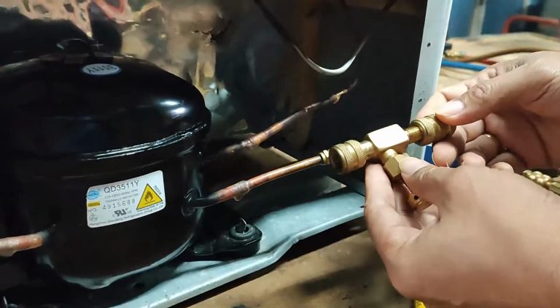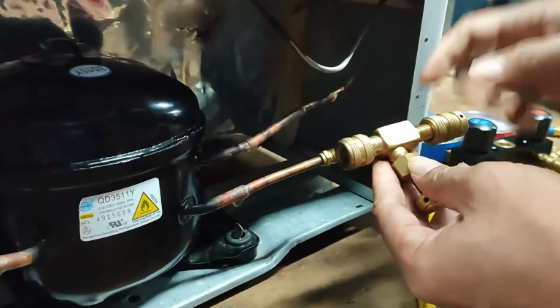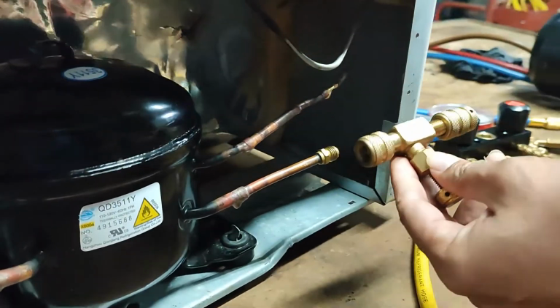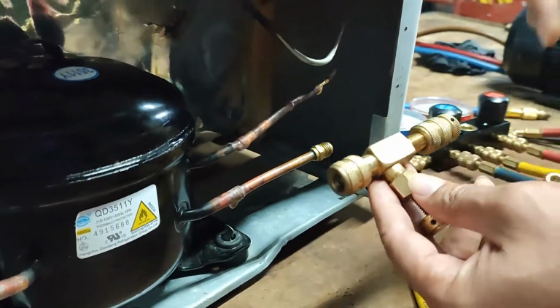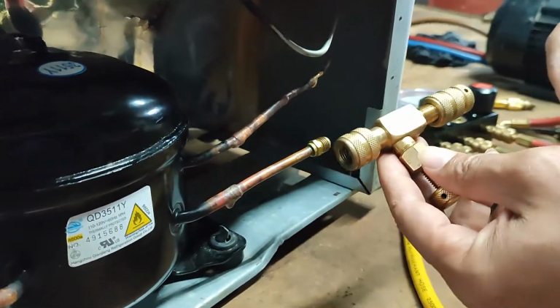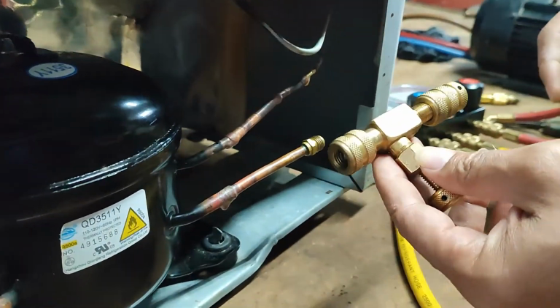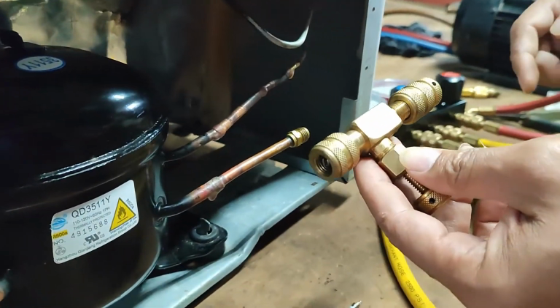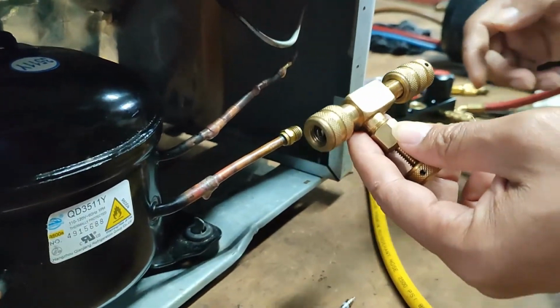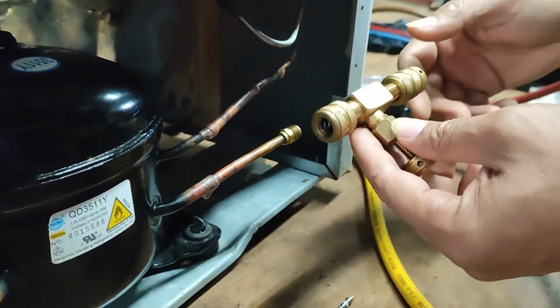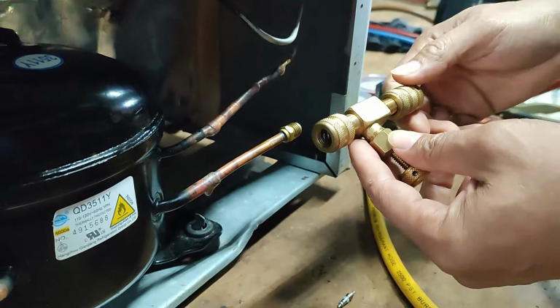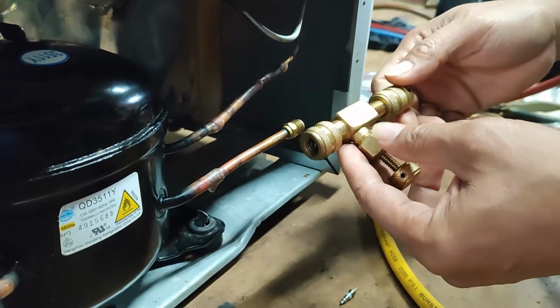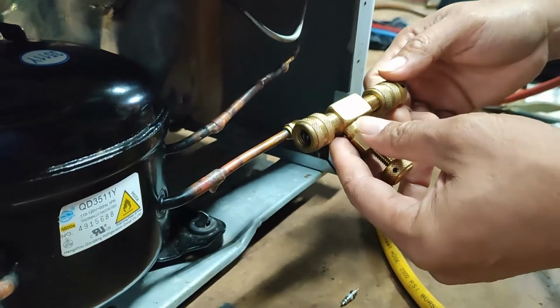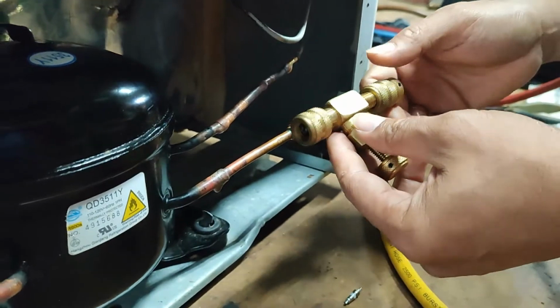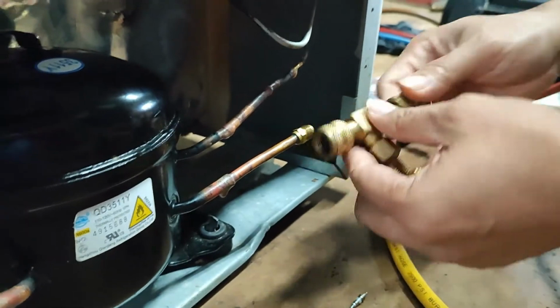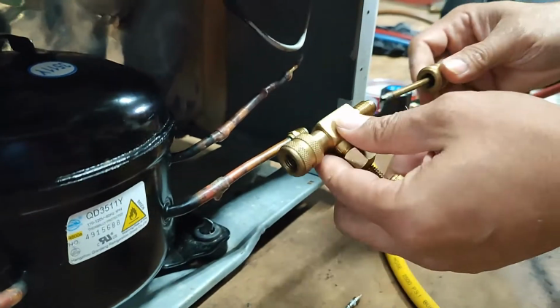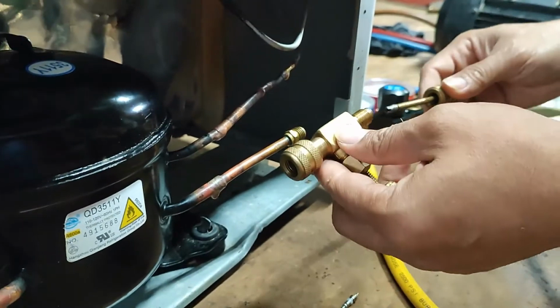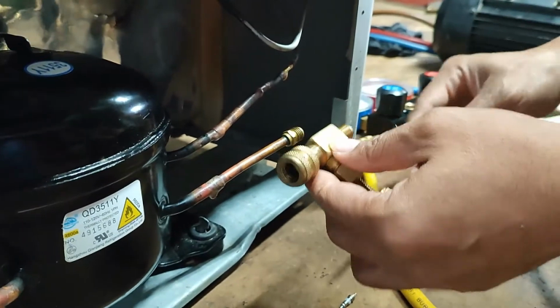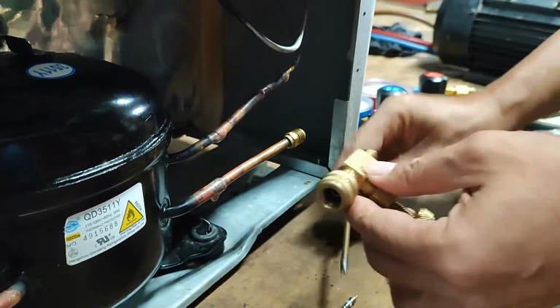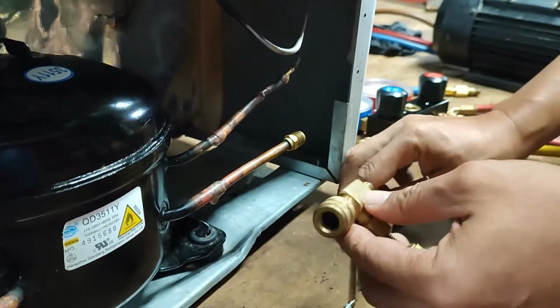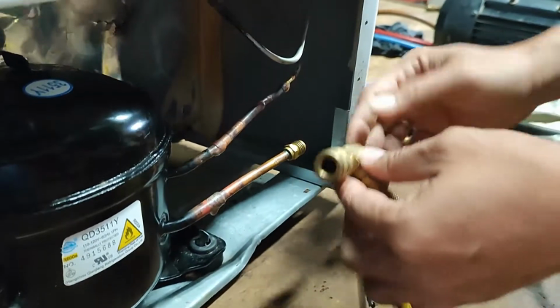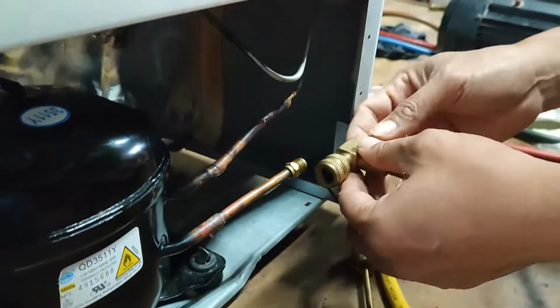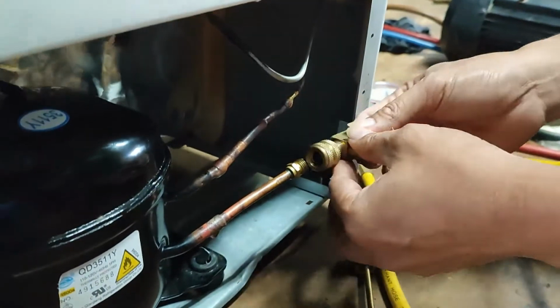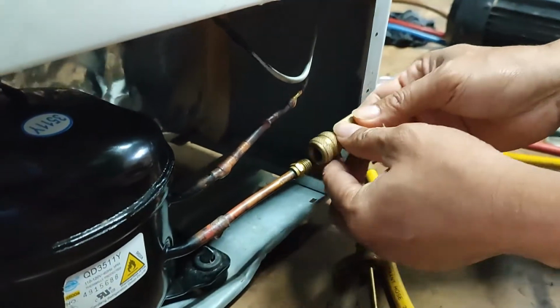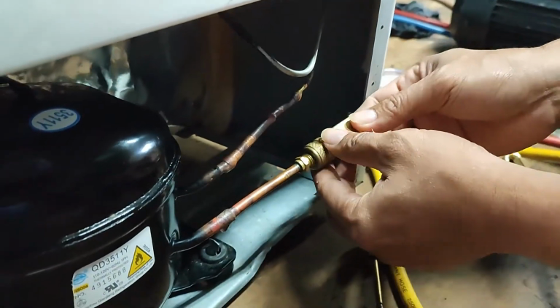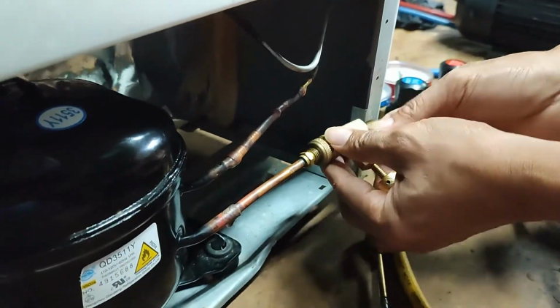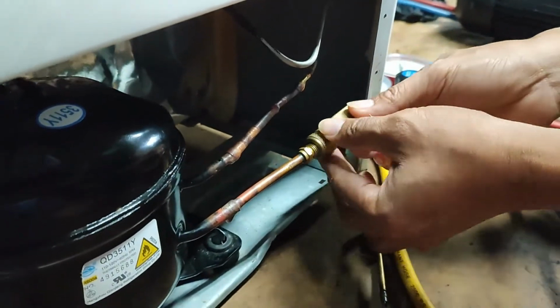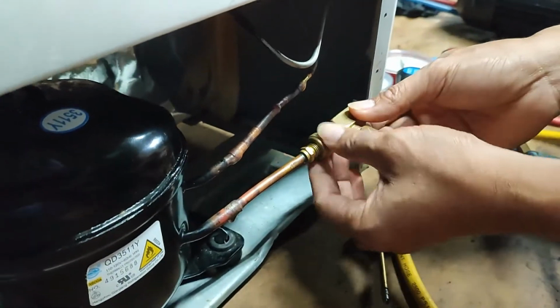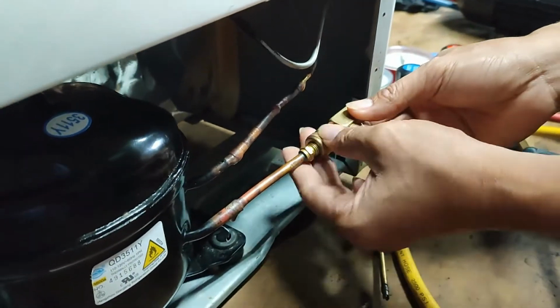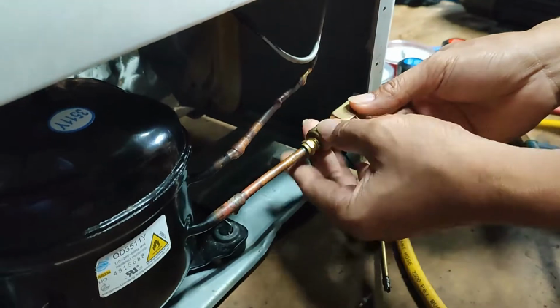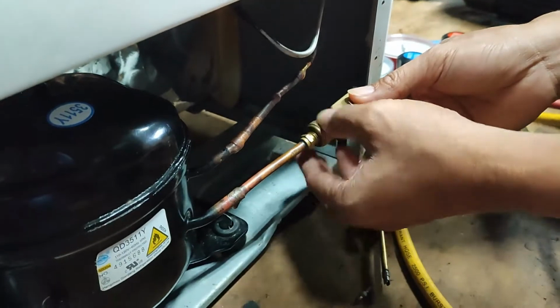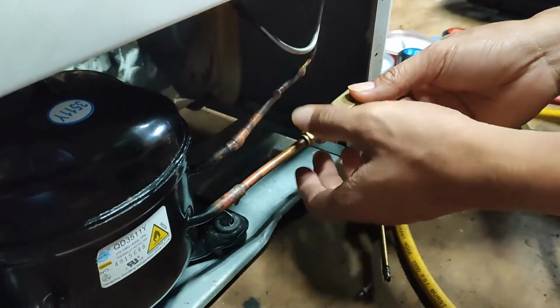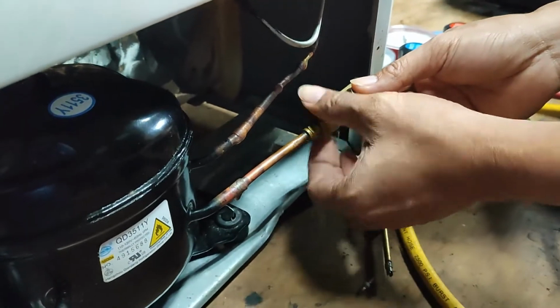Today I will show you how to evacuate an R600A upright freezer. Make sure you observe so that you can follow the procedure well.